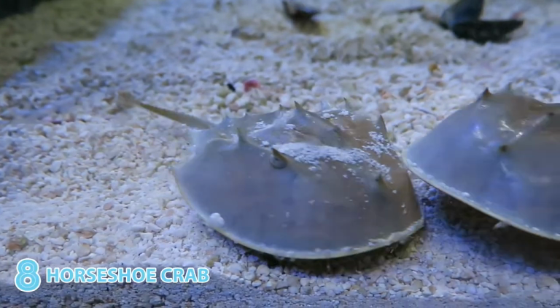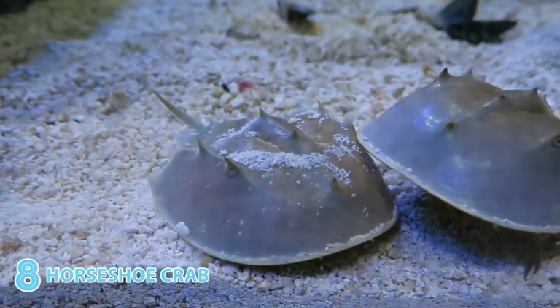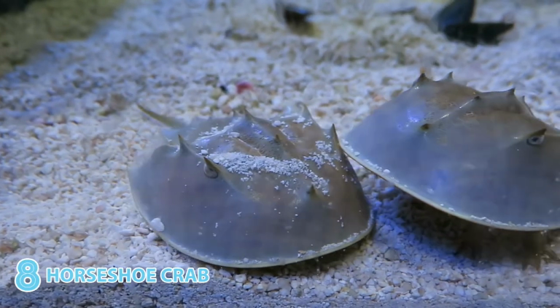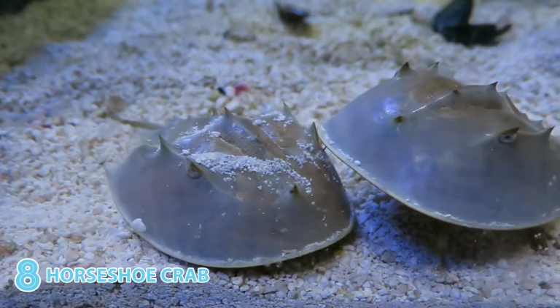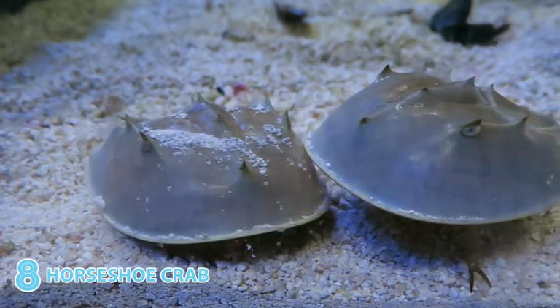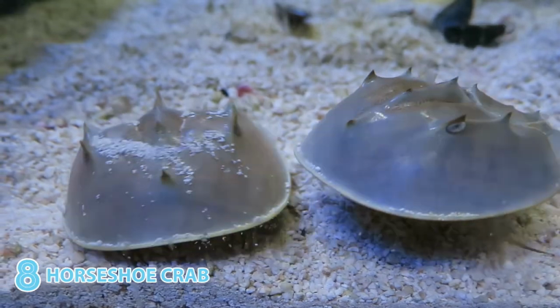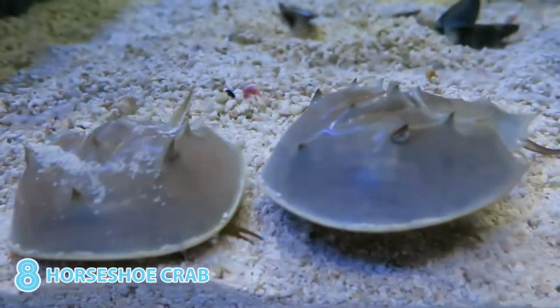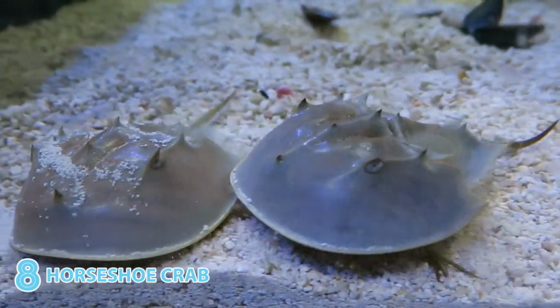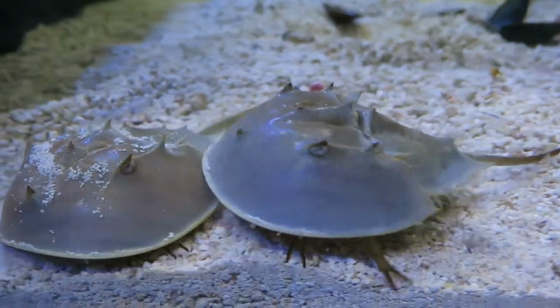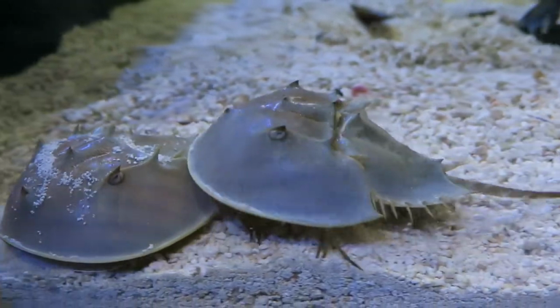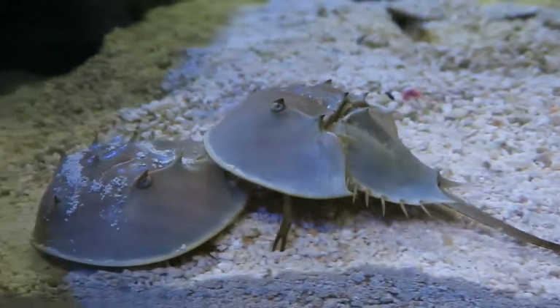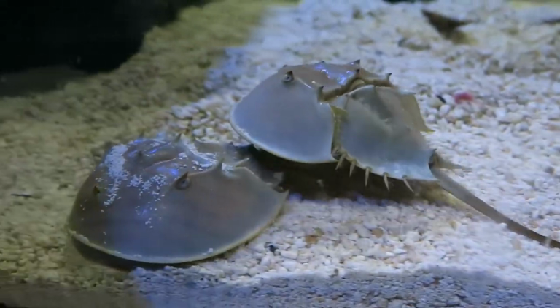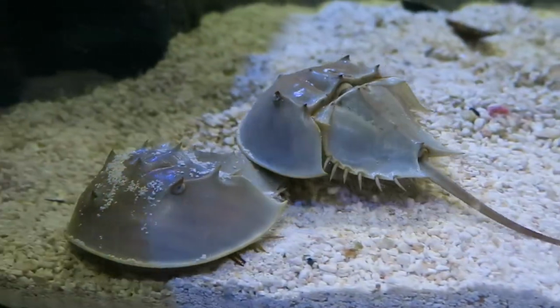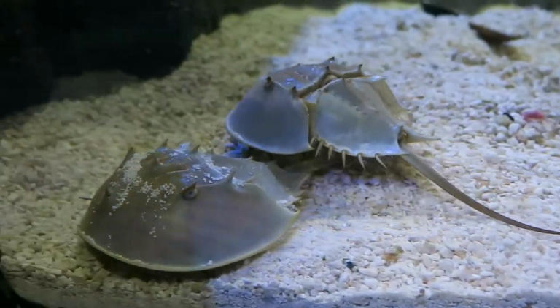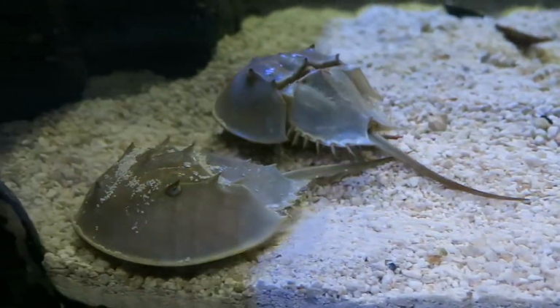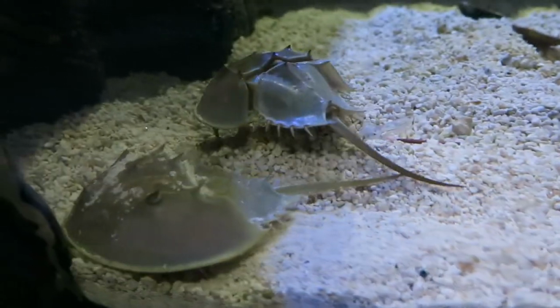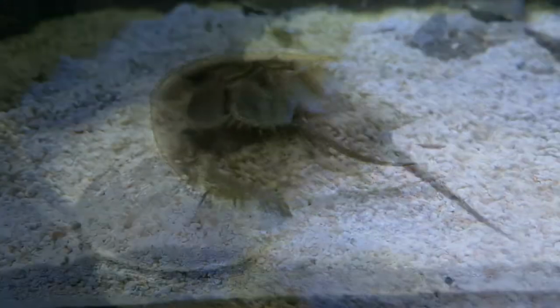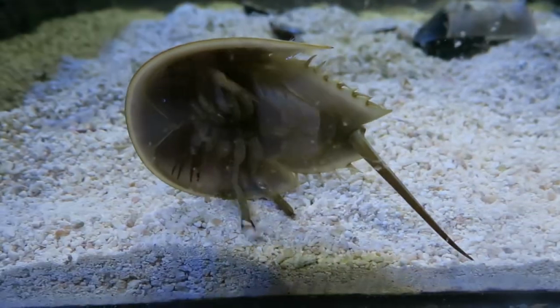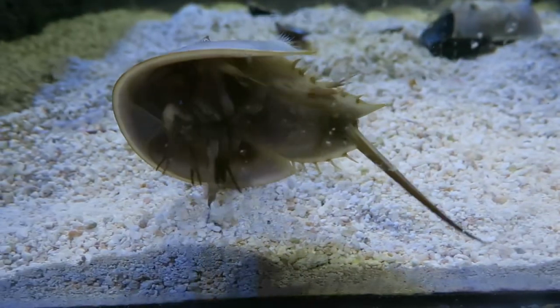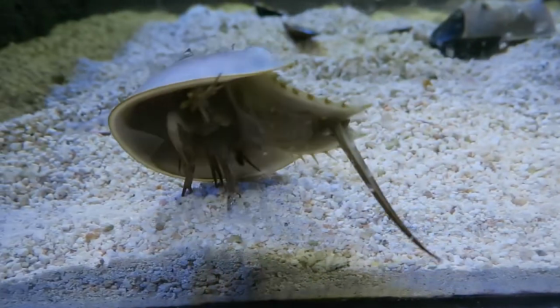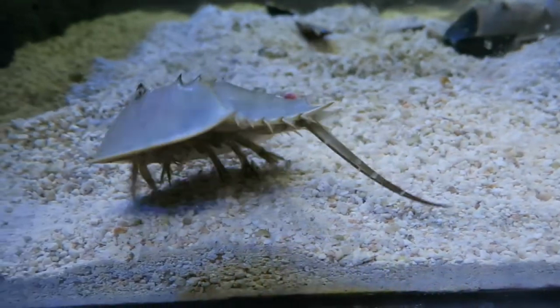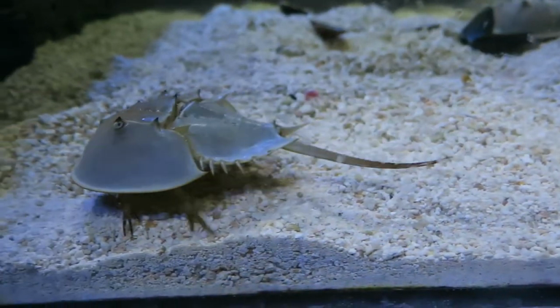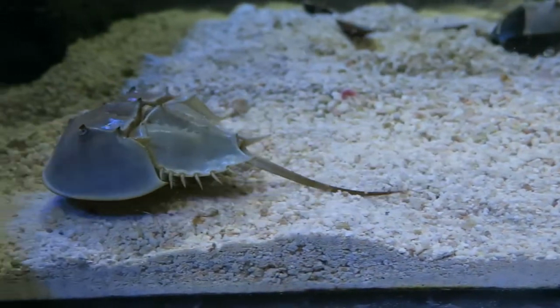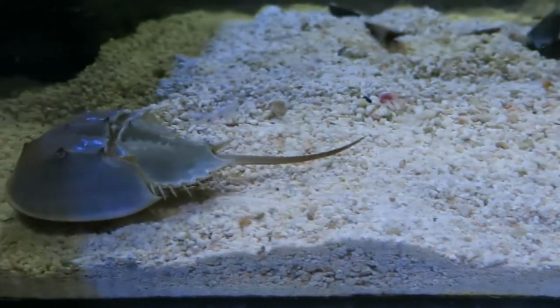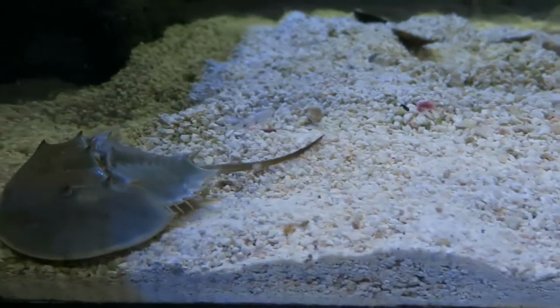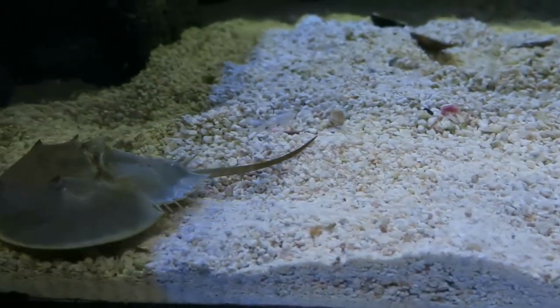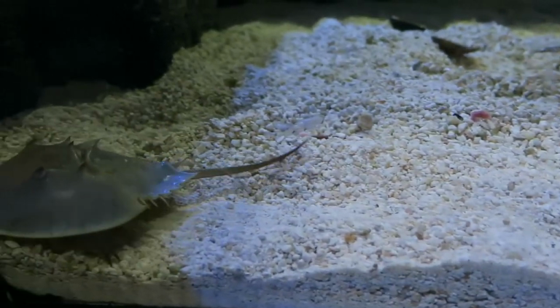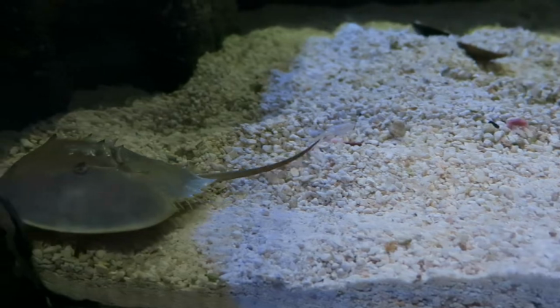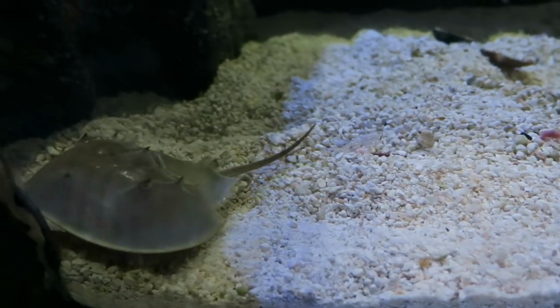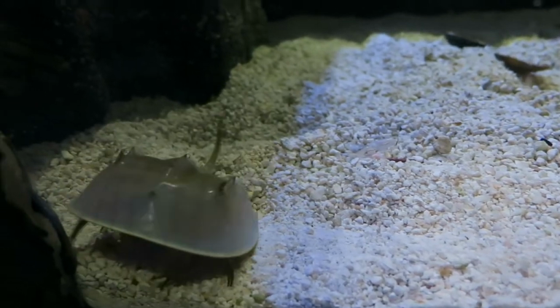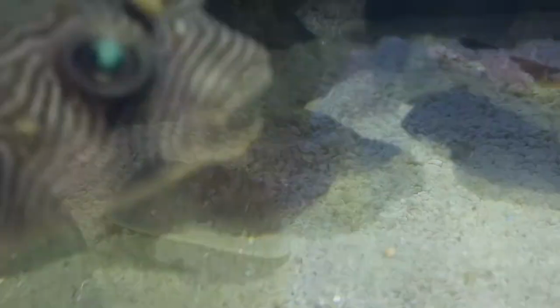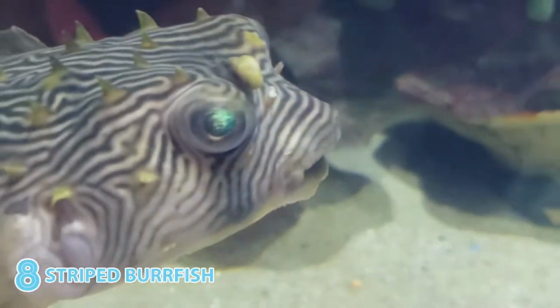A prehistoric-looking seafloor relative of the spider with lots of eyes and legs is cute, you say? Yeah, I mean, watching a horseshoe crab walk clumsily over its neighbor or right itself with a rocking motion aided by its telson — a tail spike — is pretty delightful.